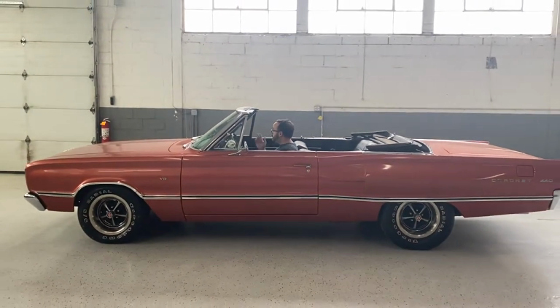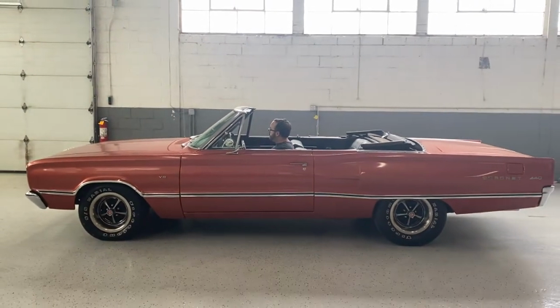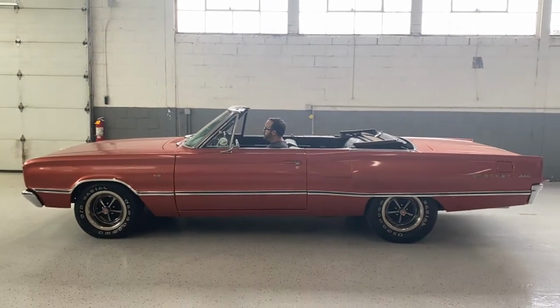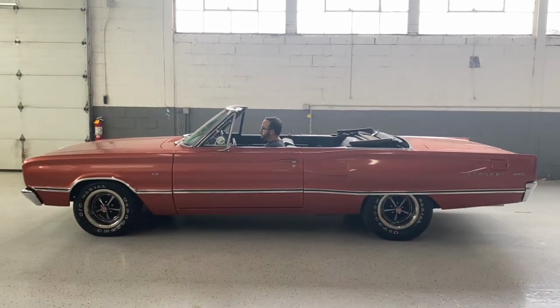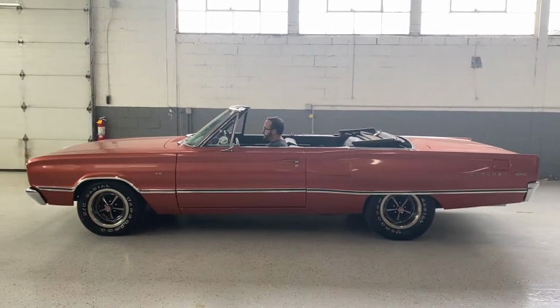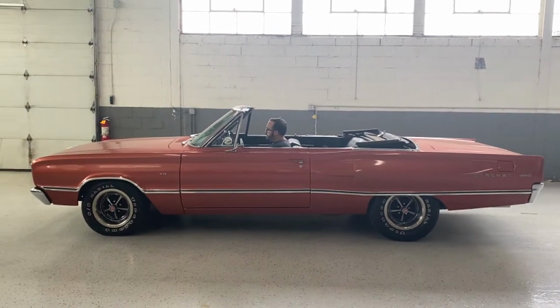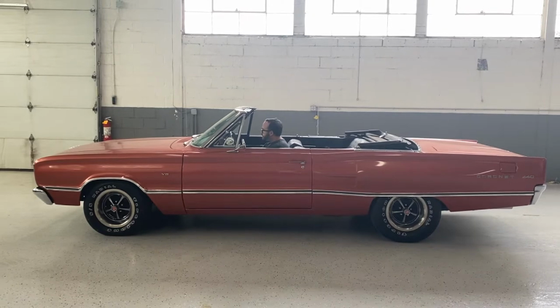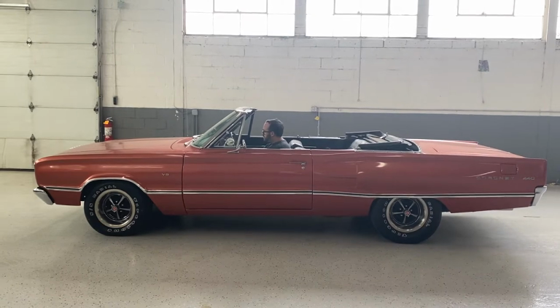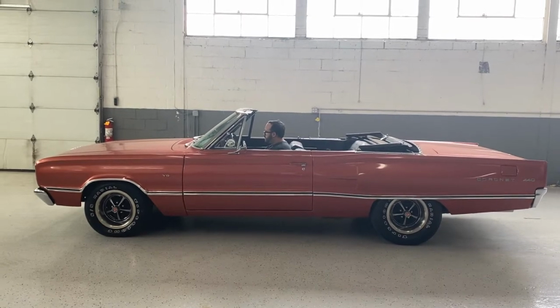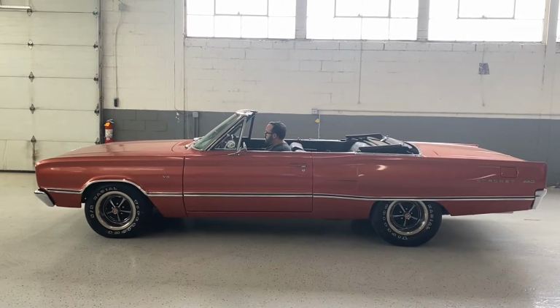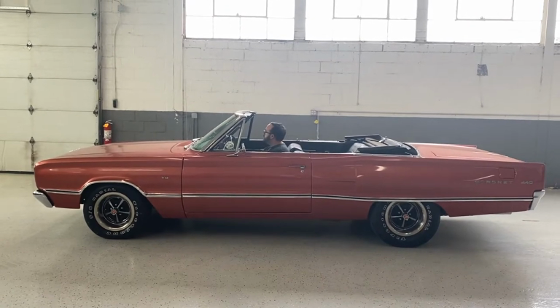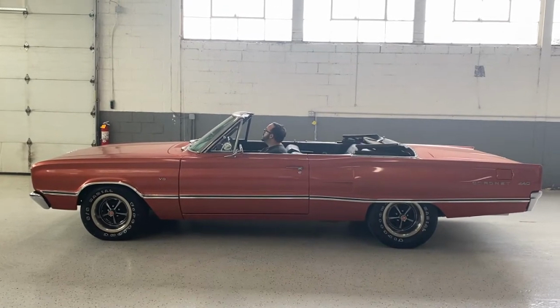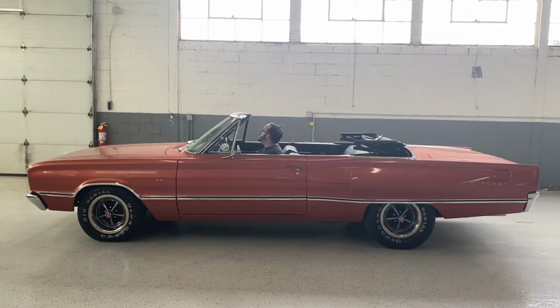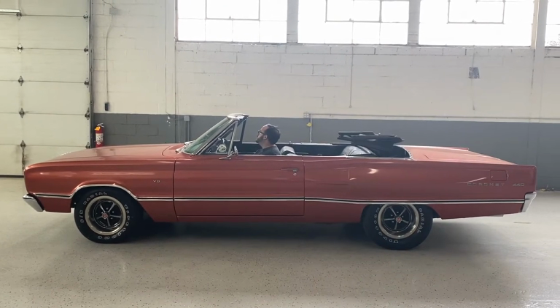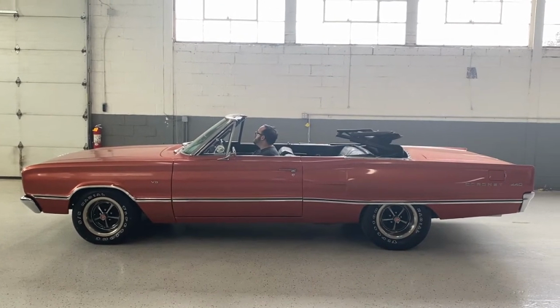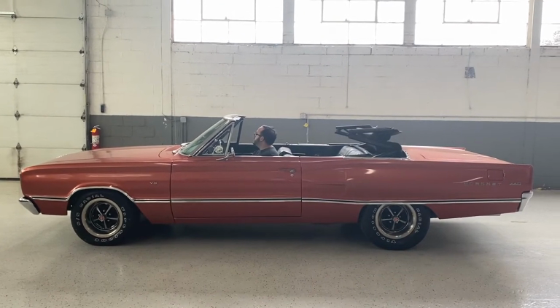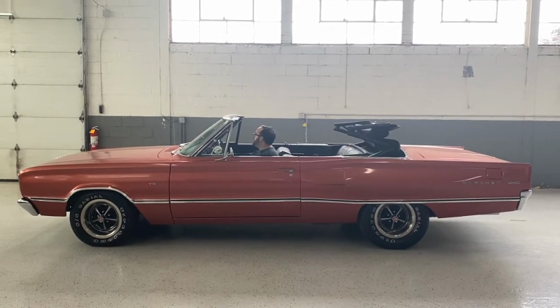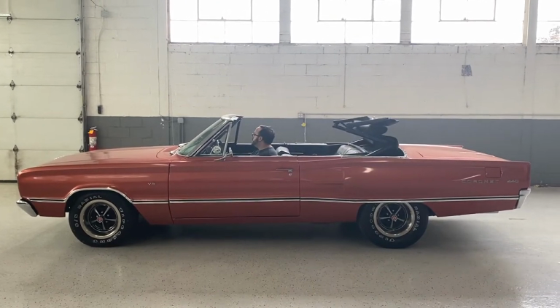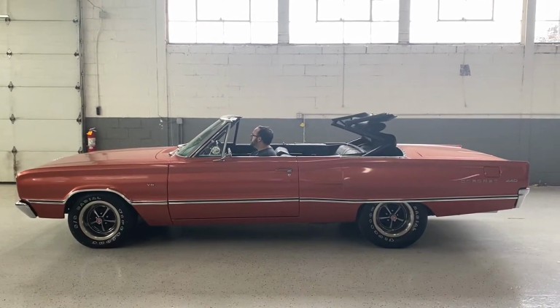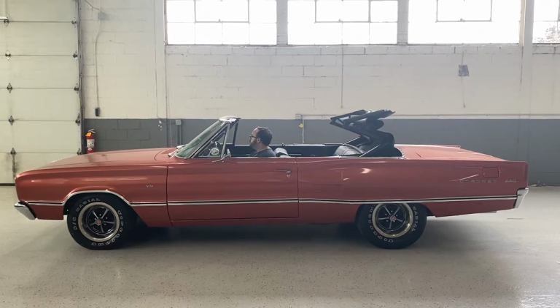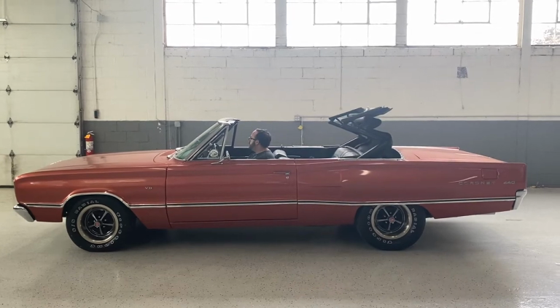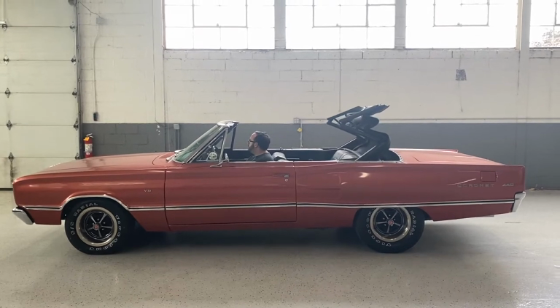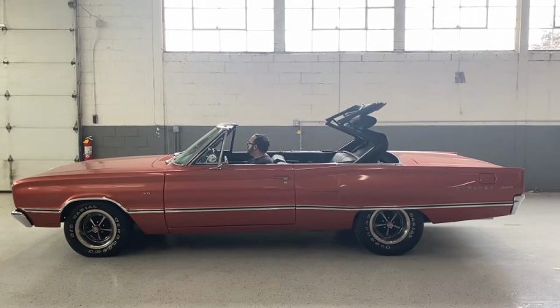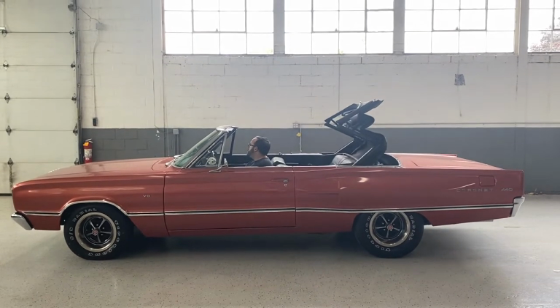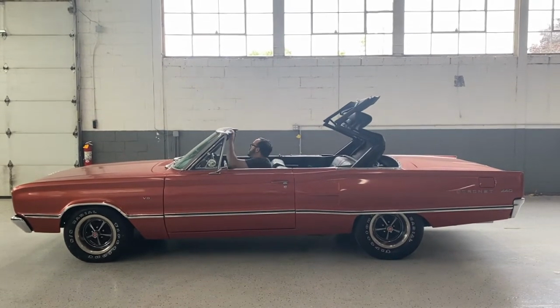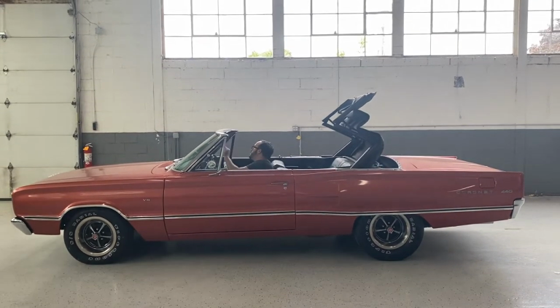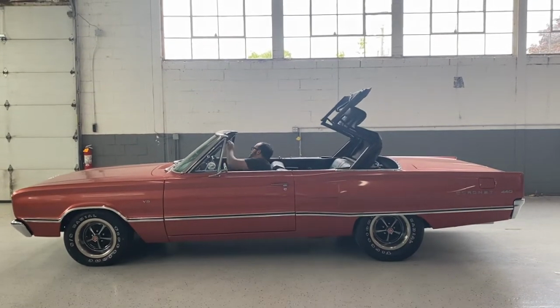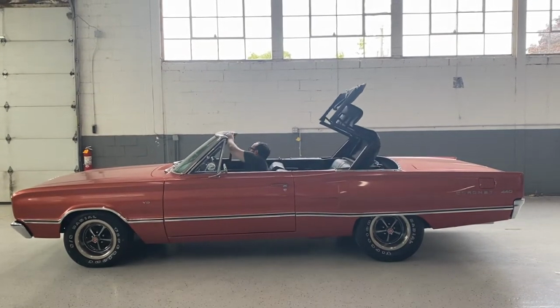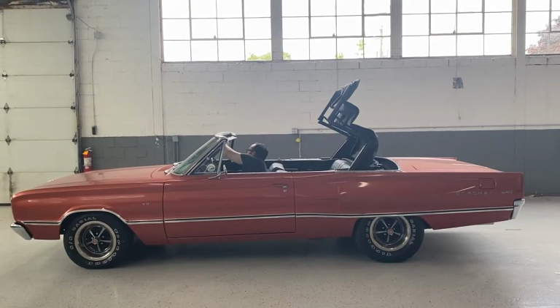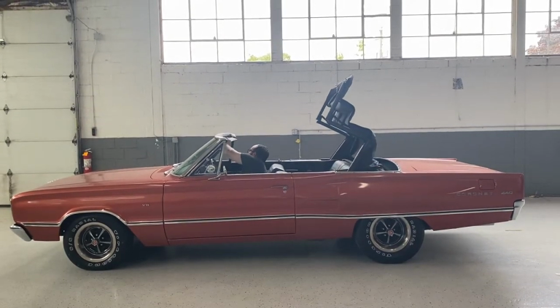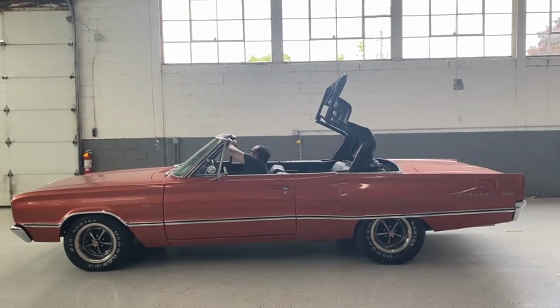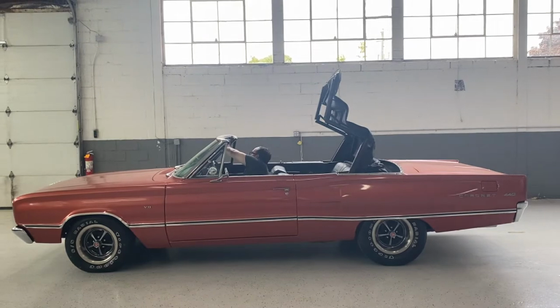Flip it to accessory, let's see that top operation really quick. Top works great, it's in awesome condition.